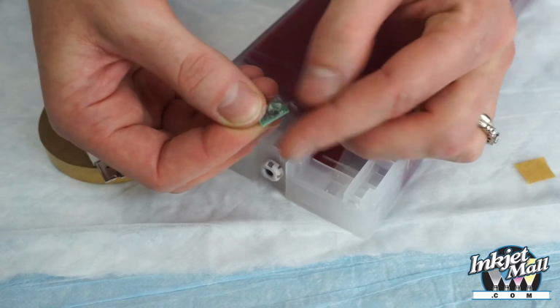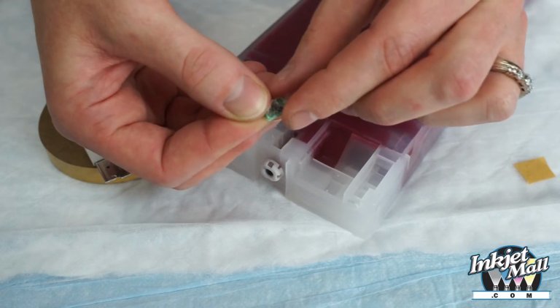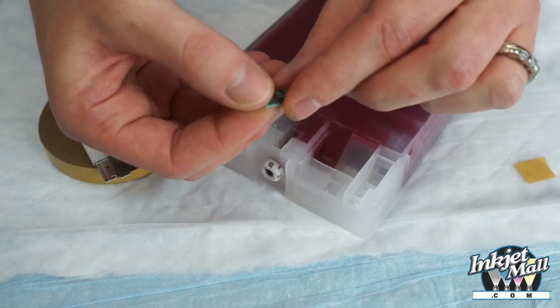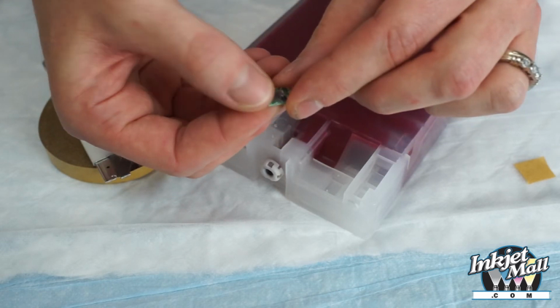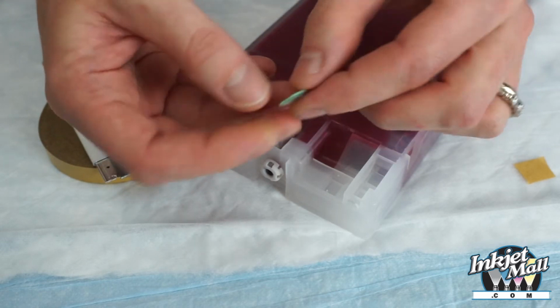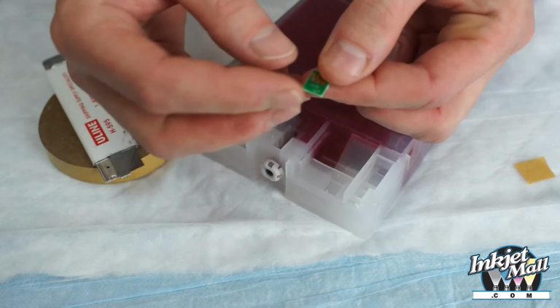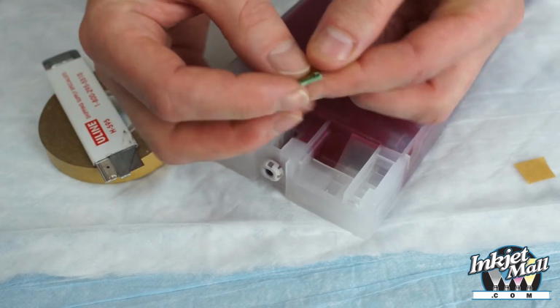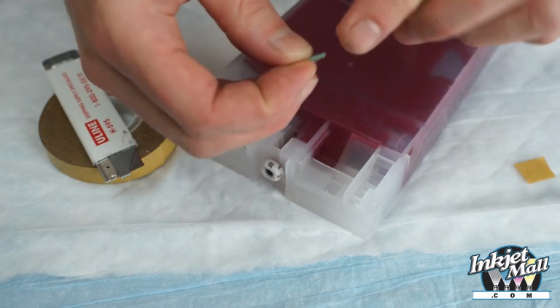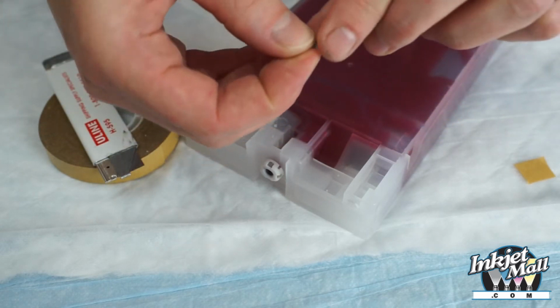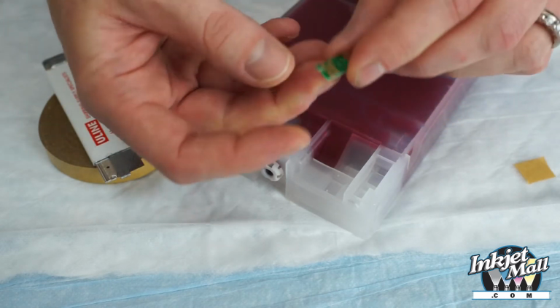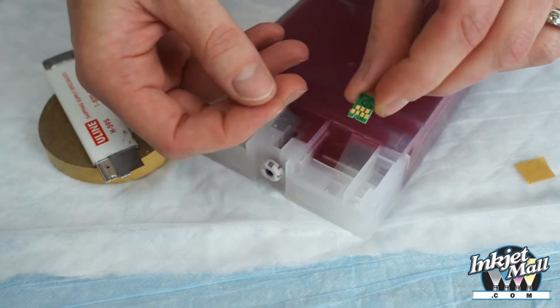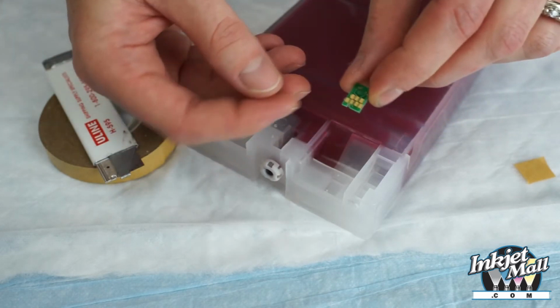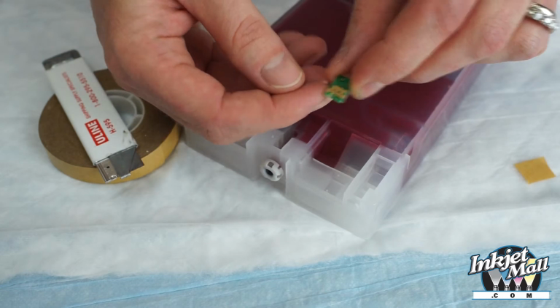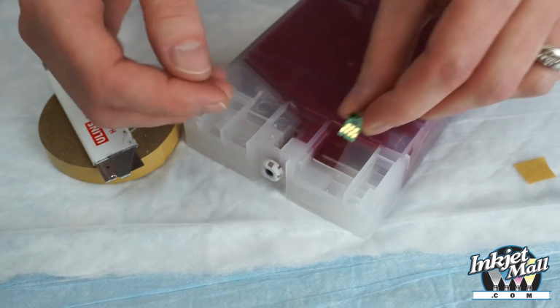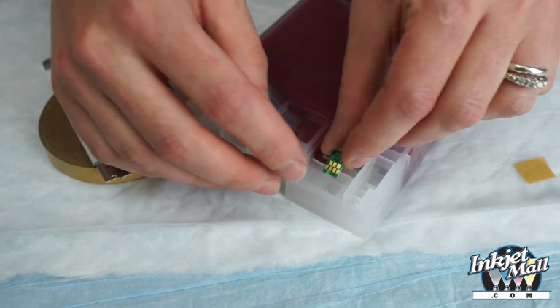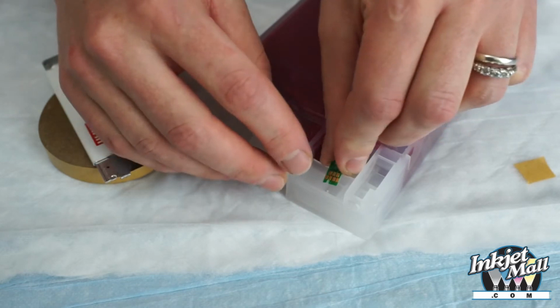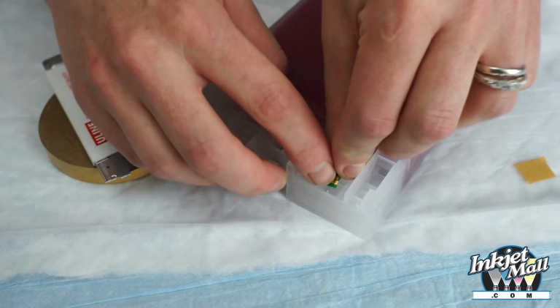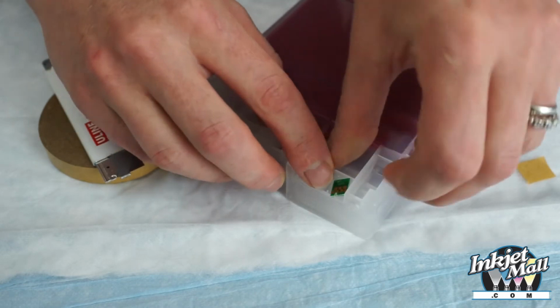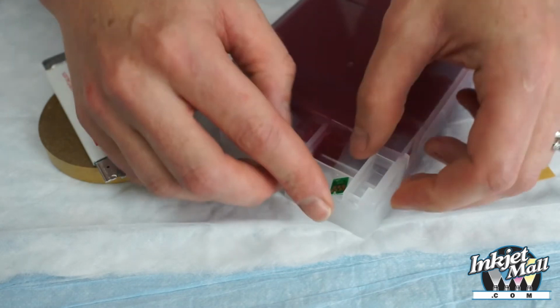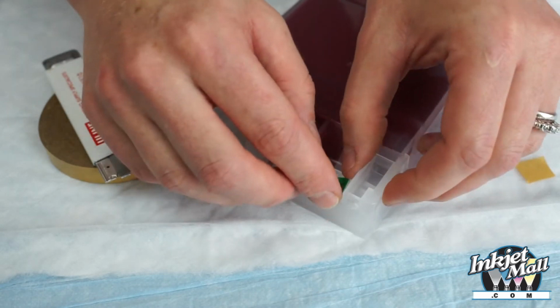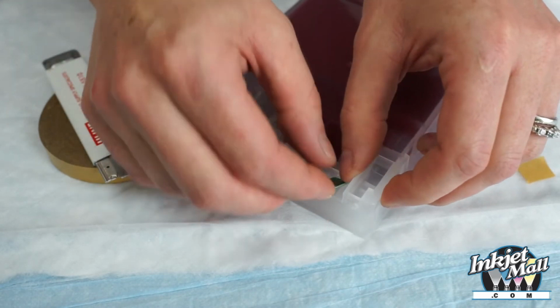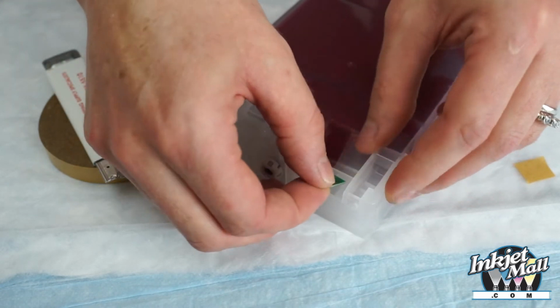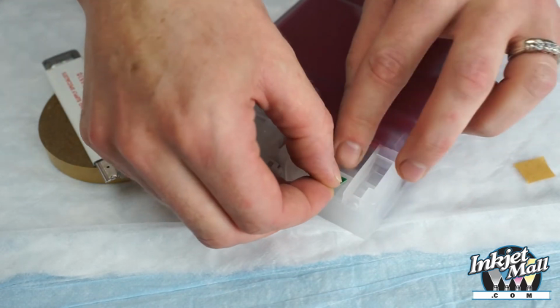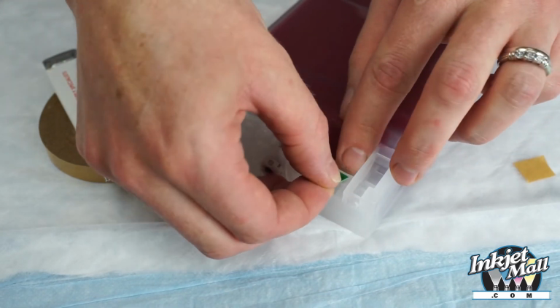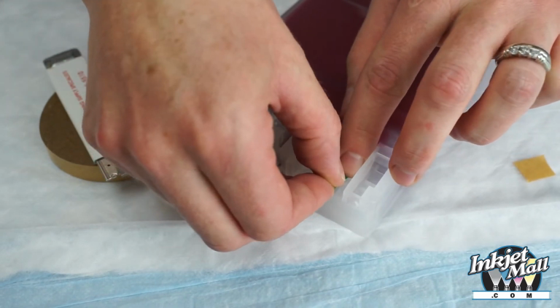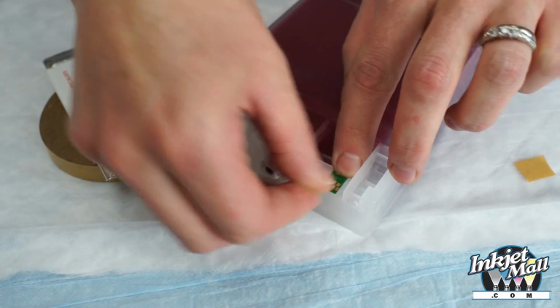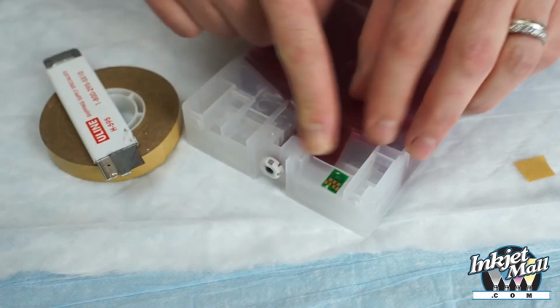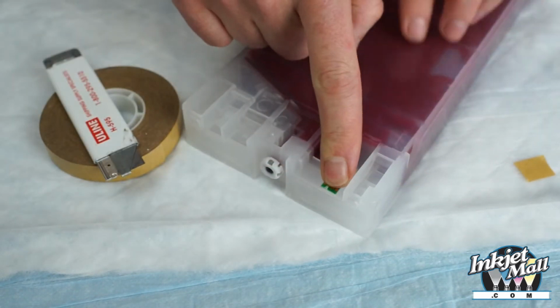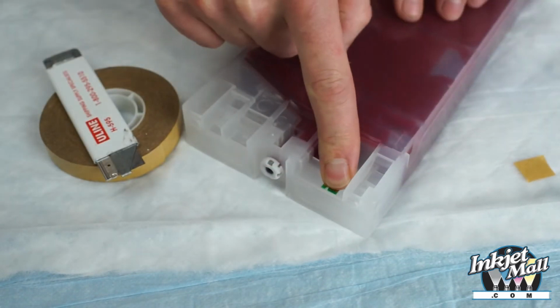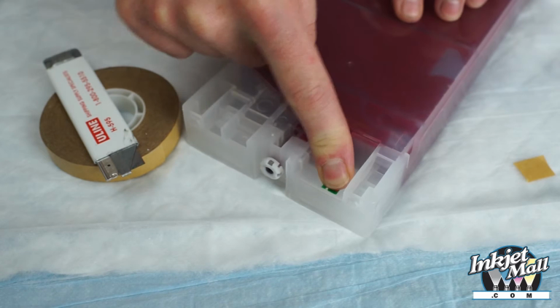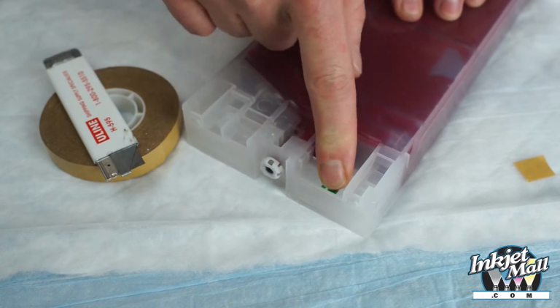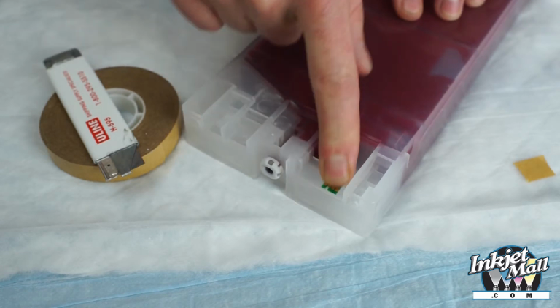With gold contacts facing the front of the cart, press it into the chip area on the cart, making sure it's flat and flush.